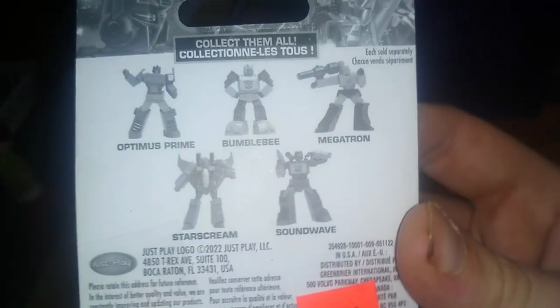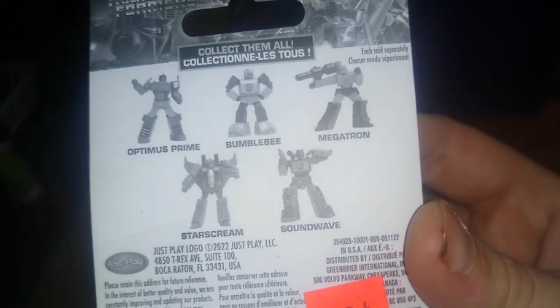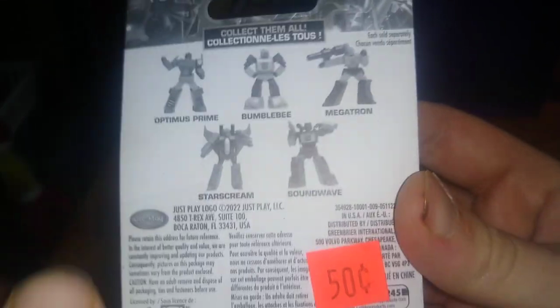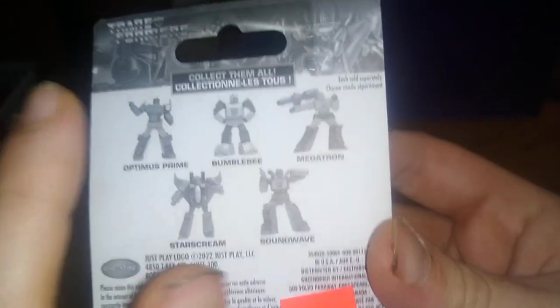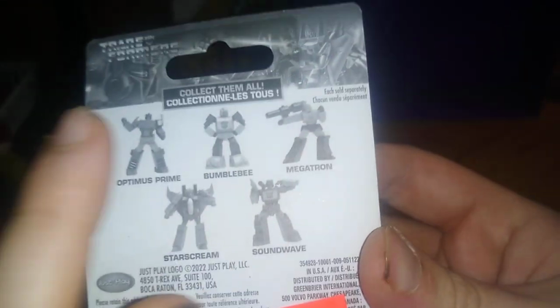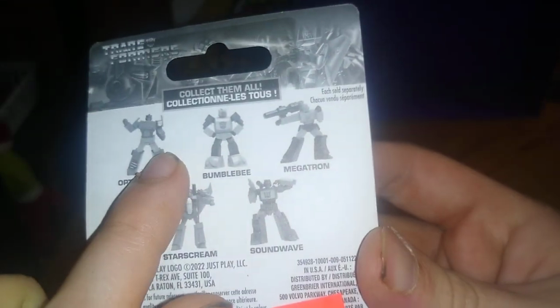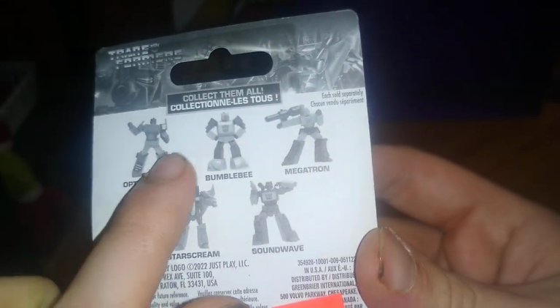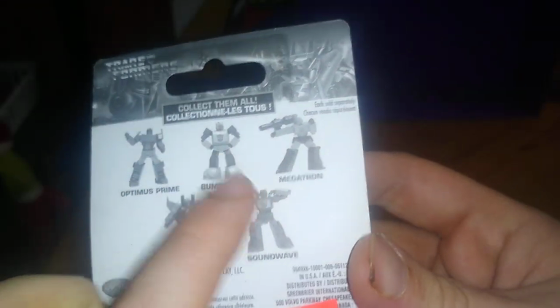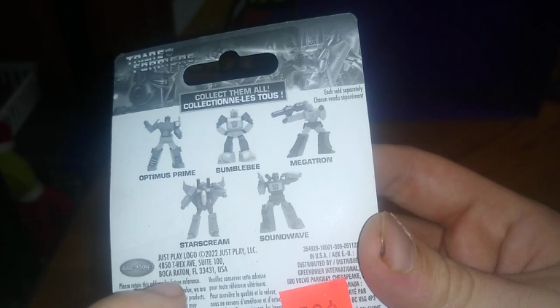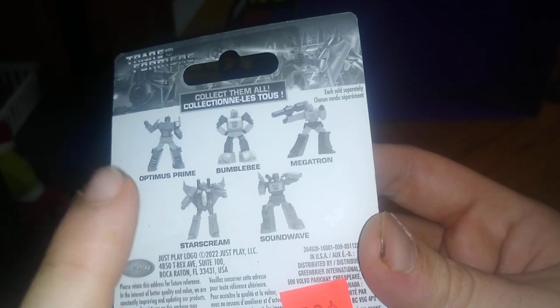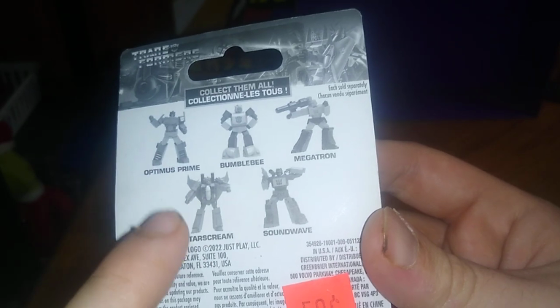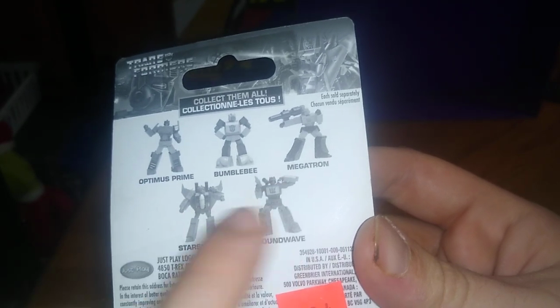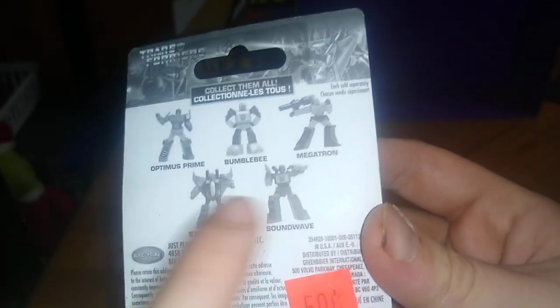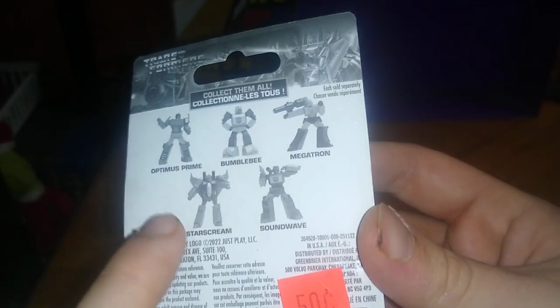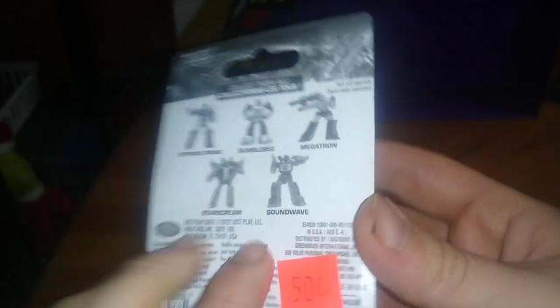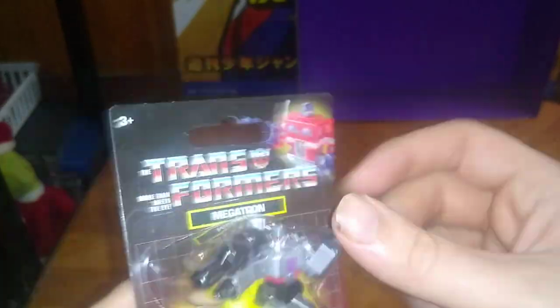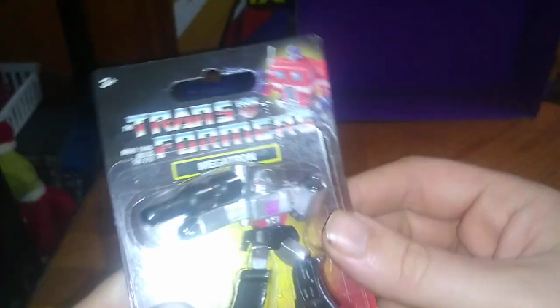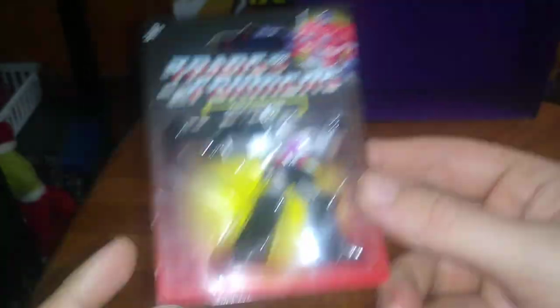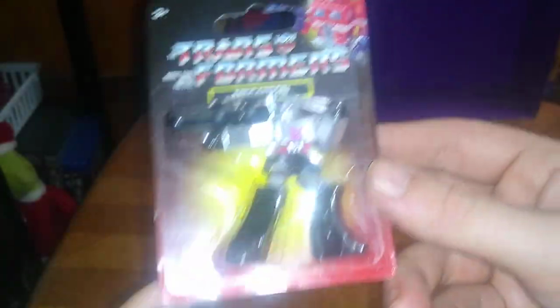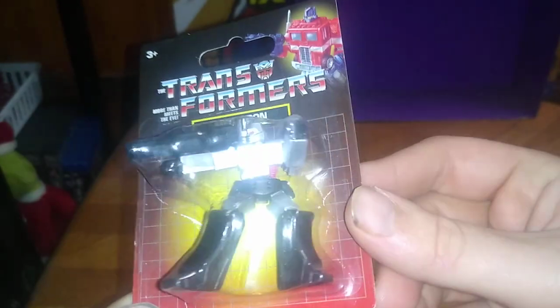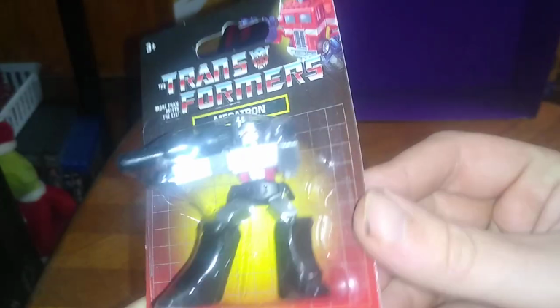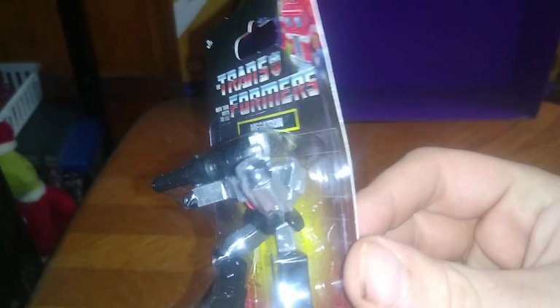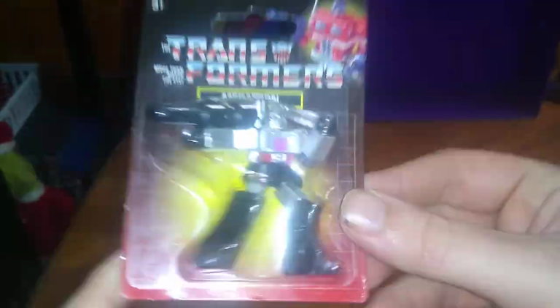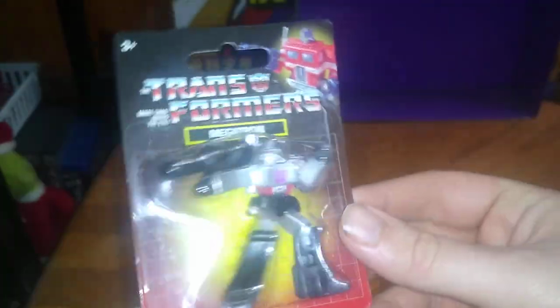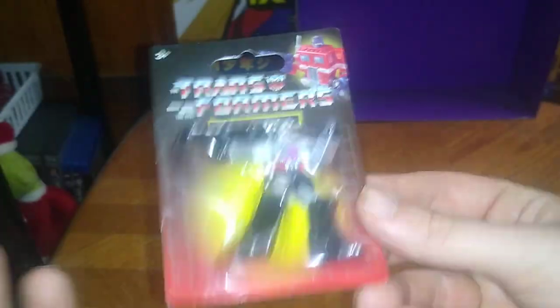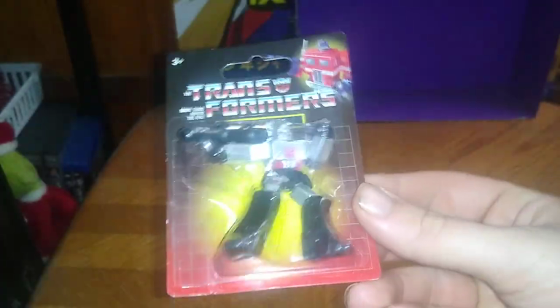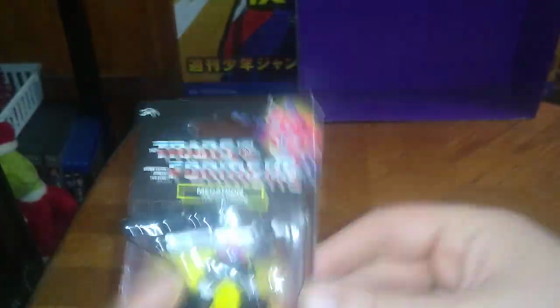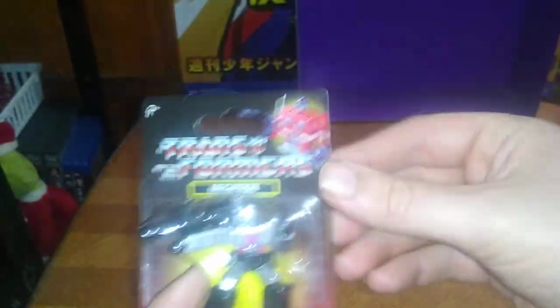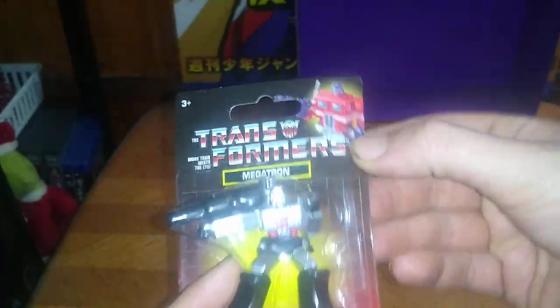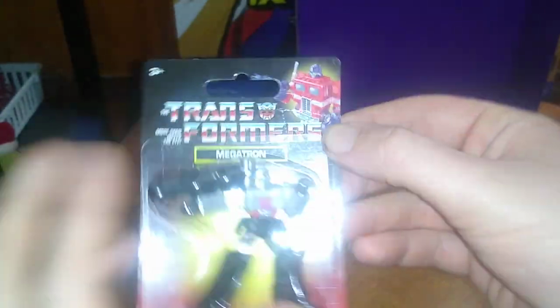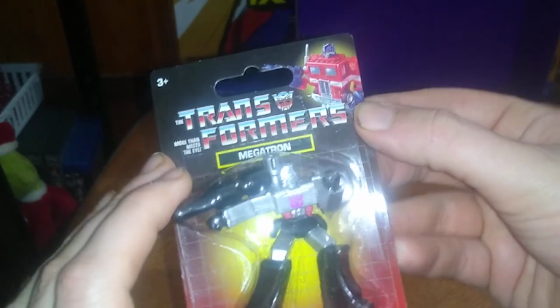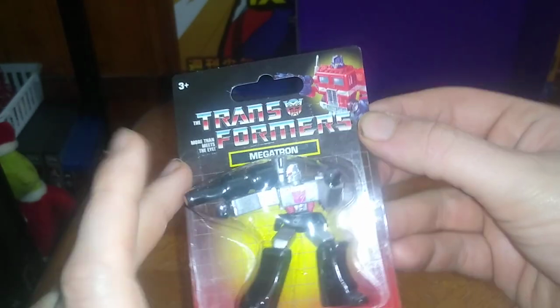All the other figures they make — they got Optimus, Bumblebee, Soundwave, and Starscream. They've only got Megatron because, hey, he's Megatron. Never had too many Megatrons in my collection.